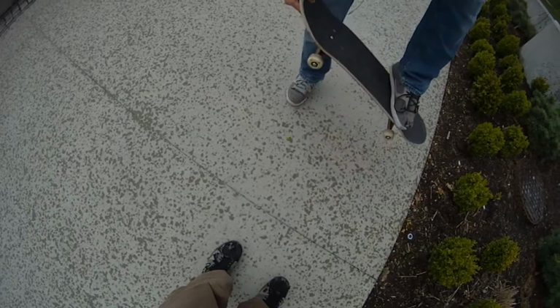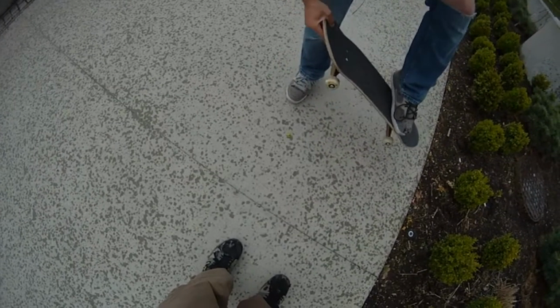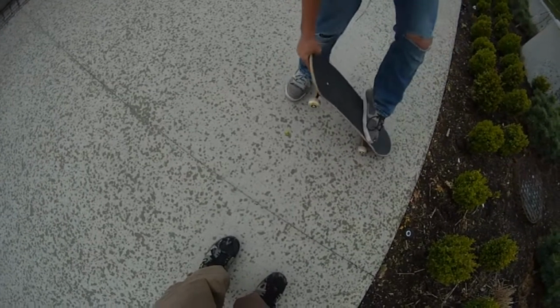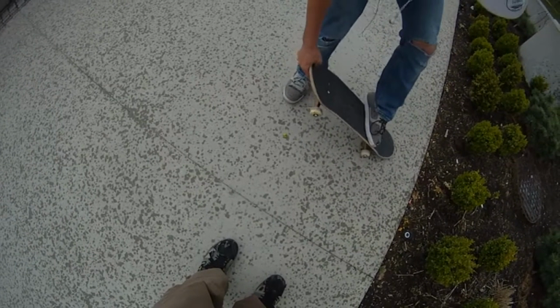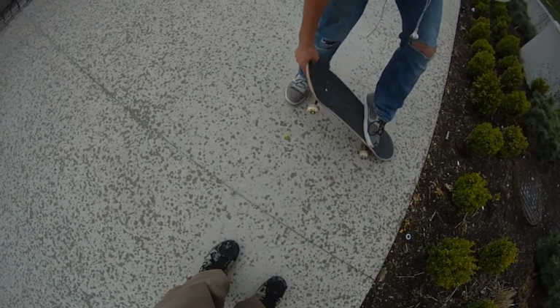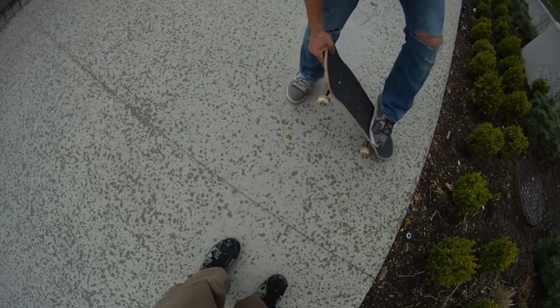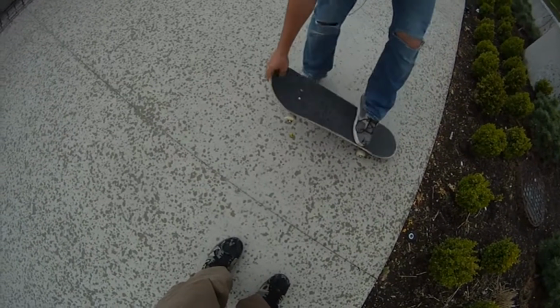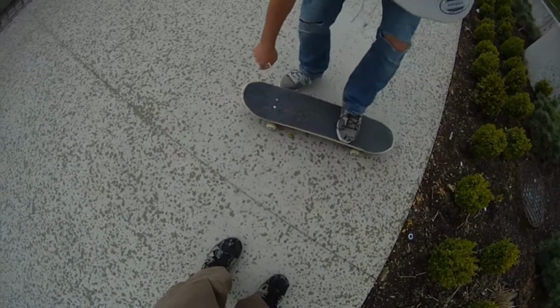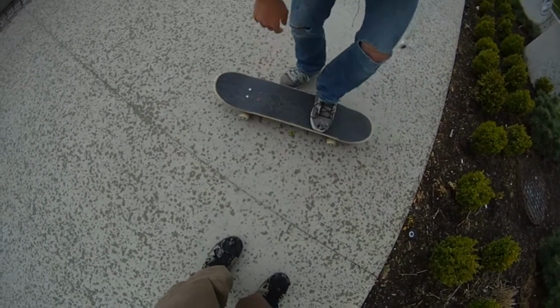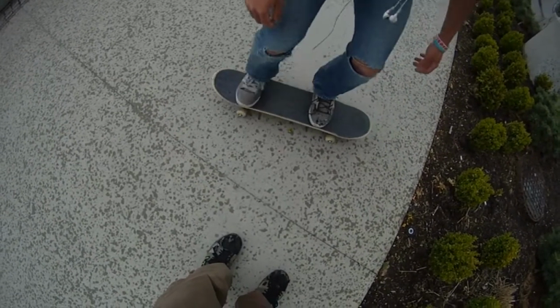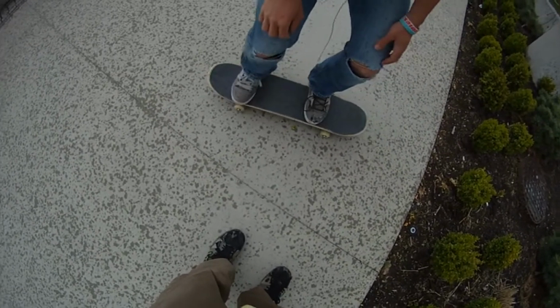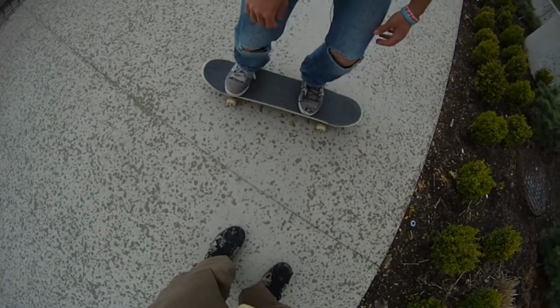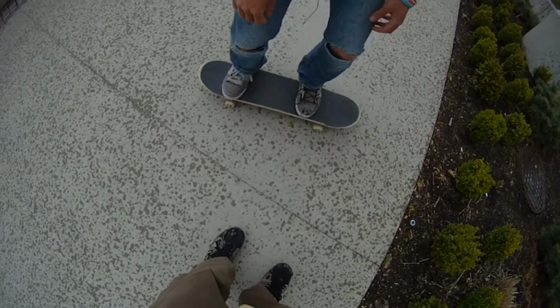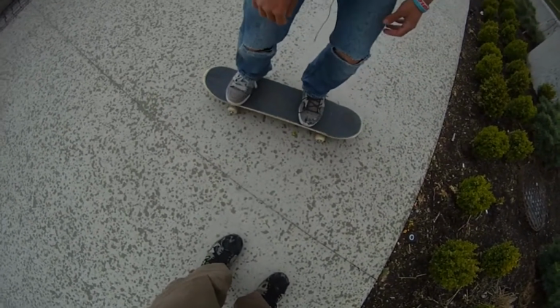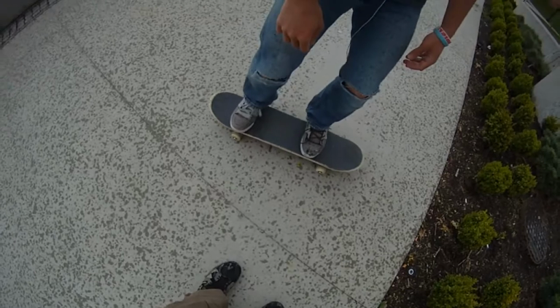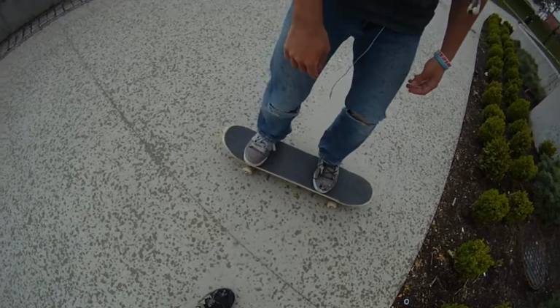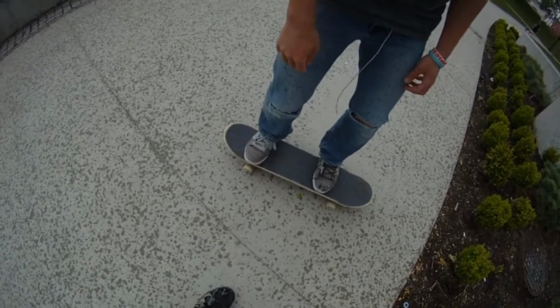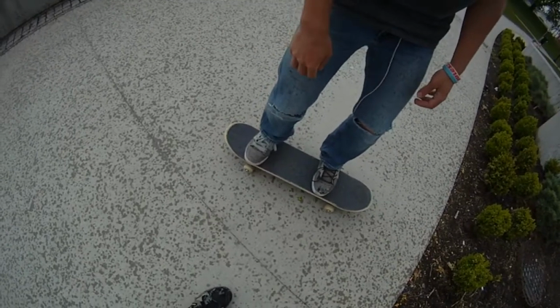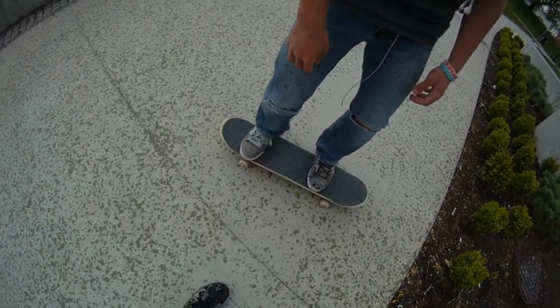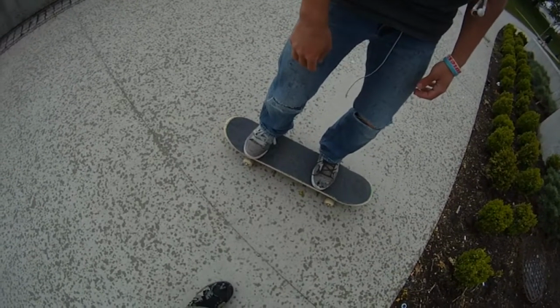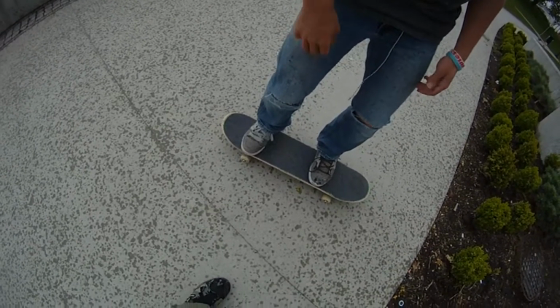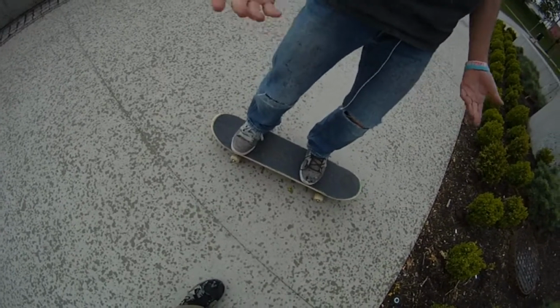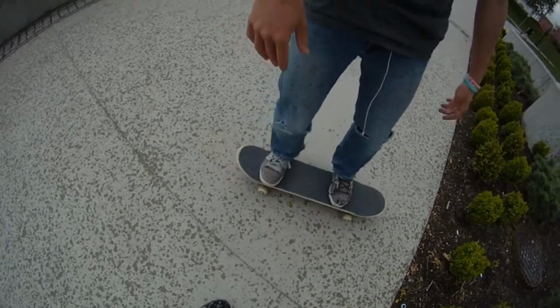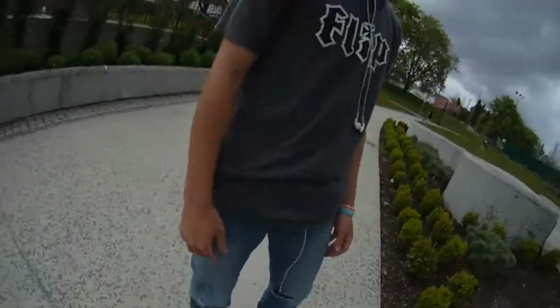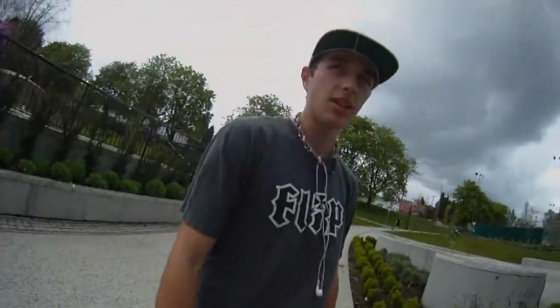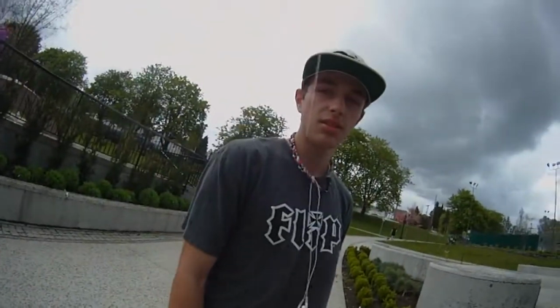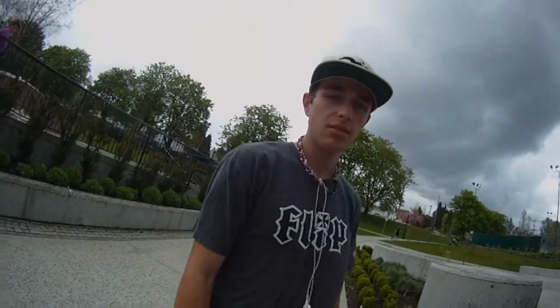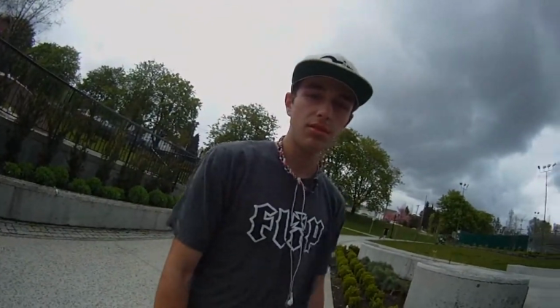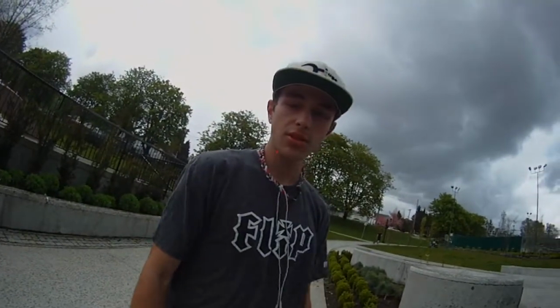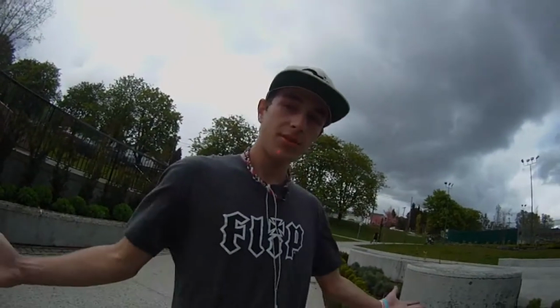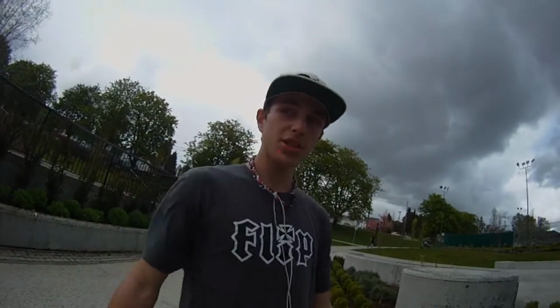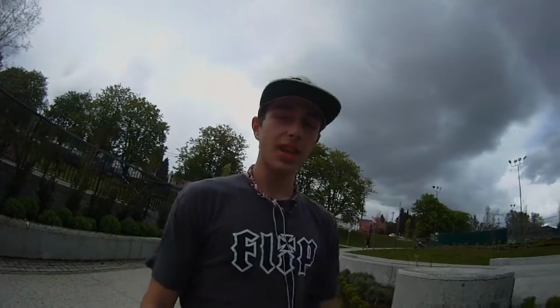Put your front foot on first. And then your back foot is going to kind of follow. Almost like a steezed out pop shove. Just rolling clean. Just like that.